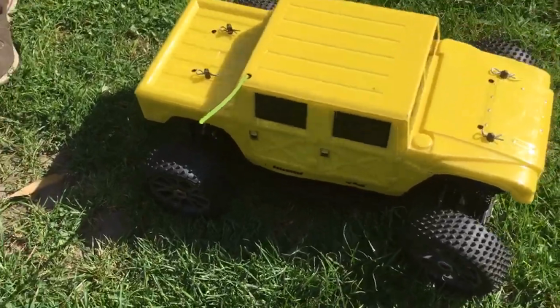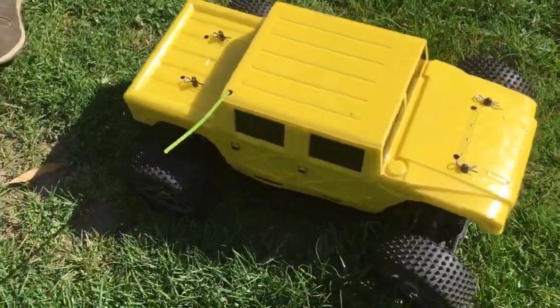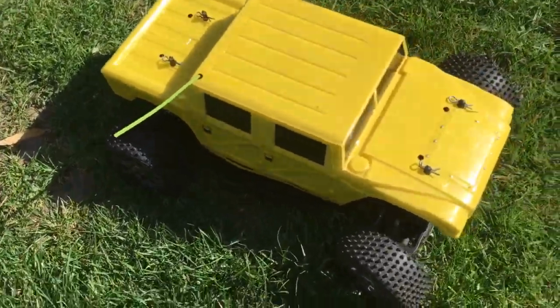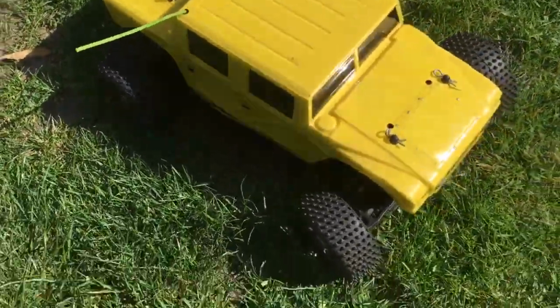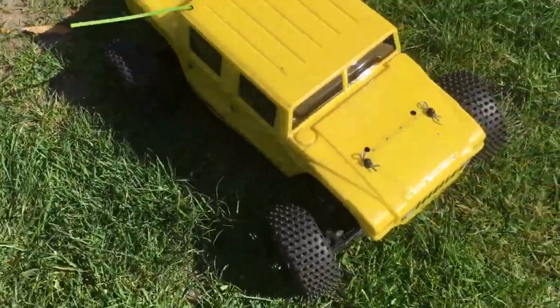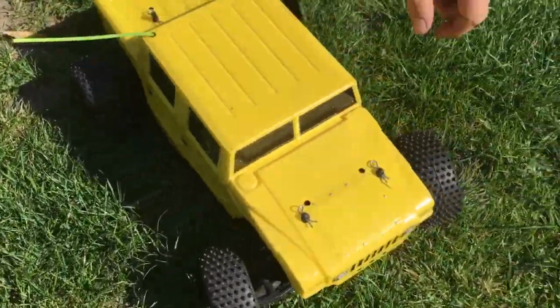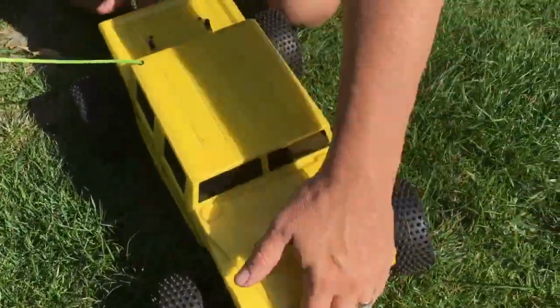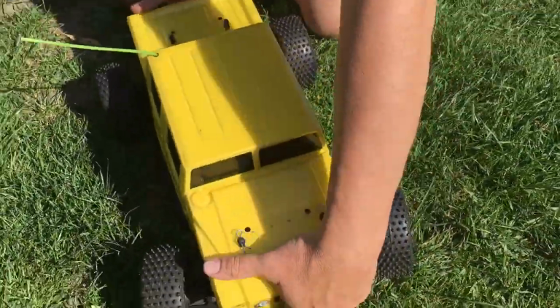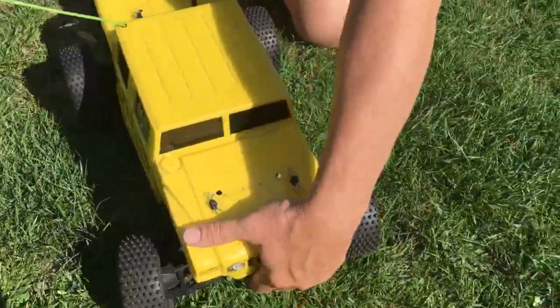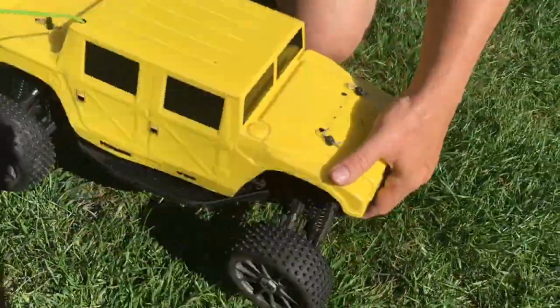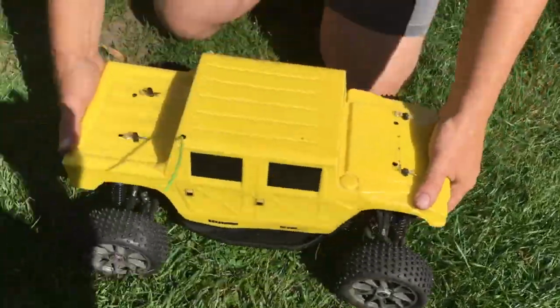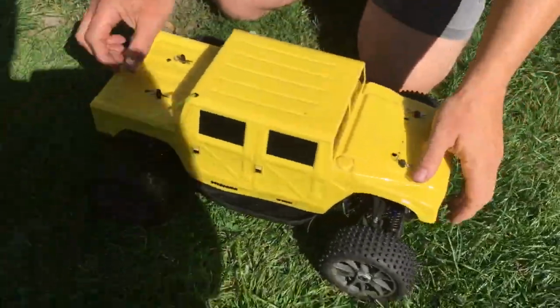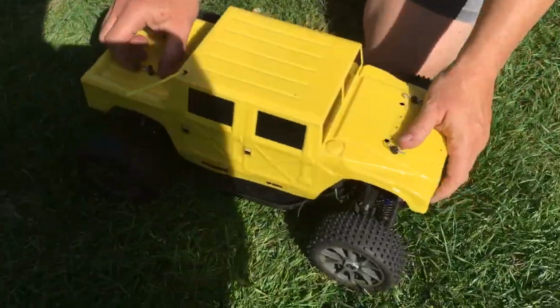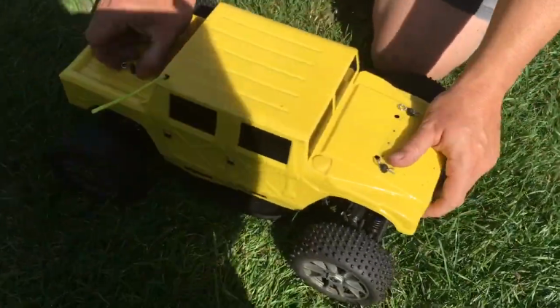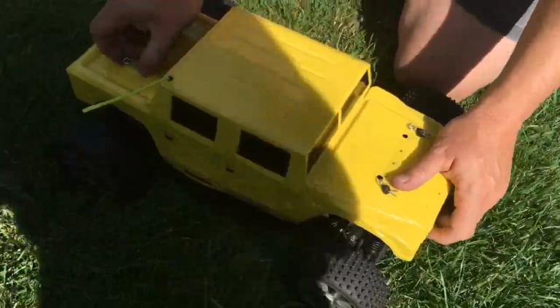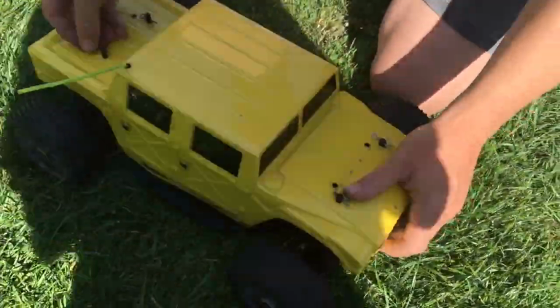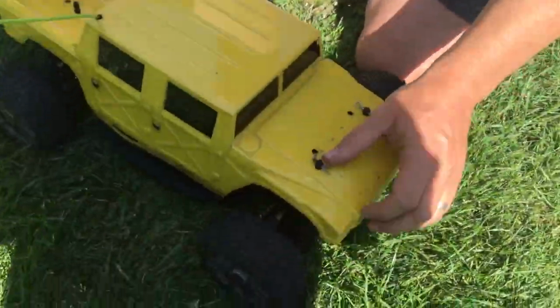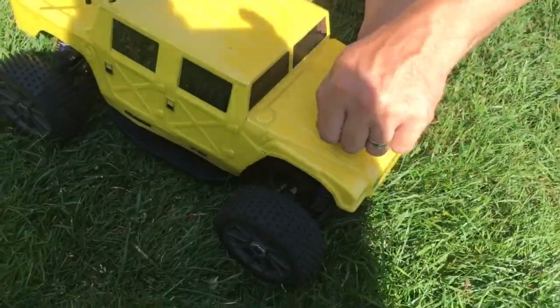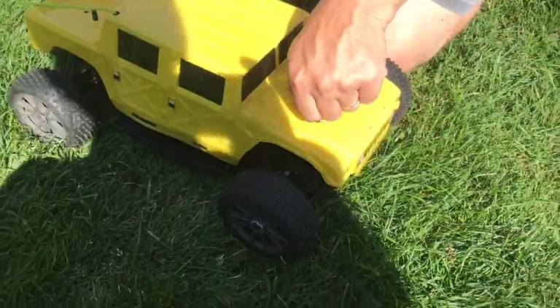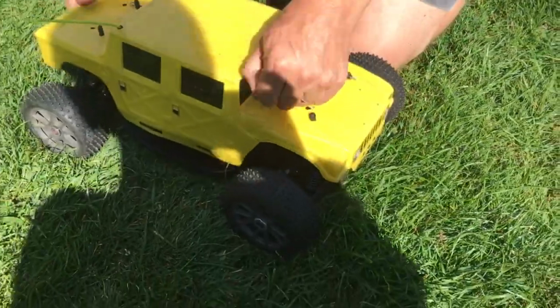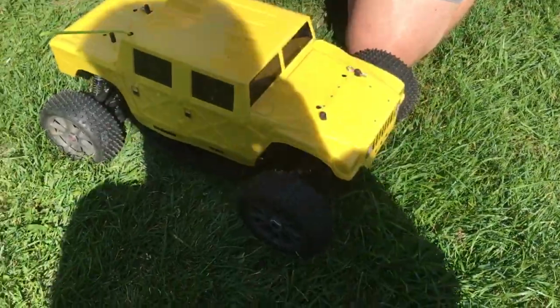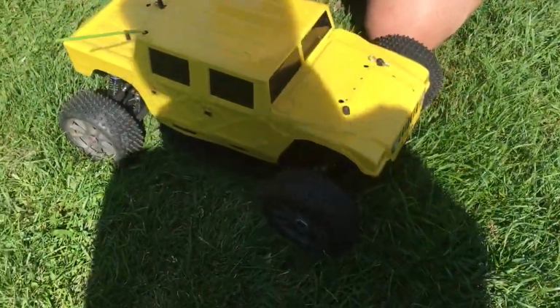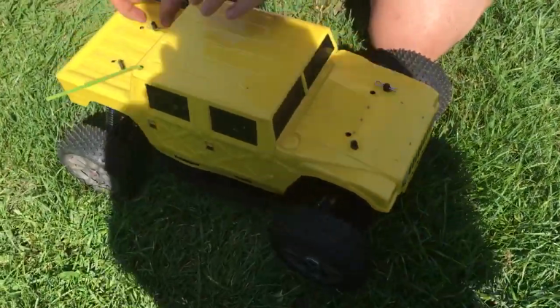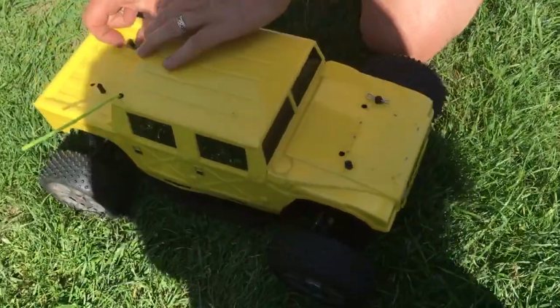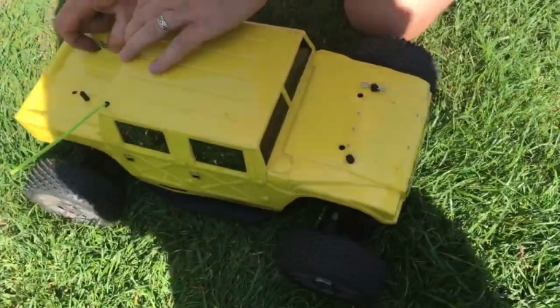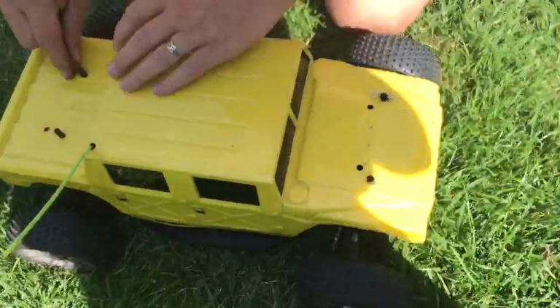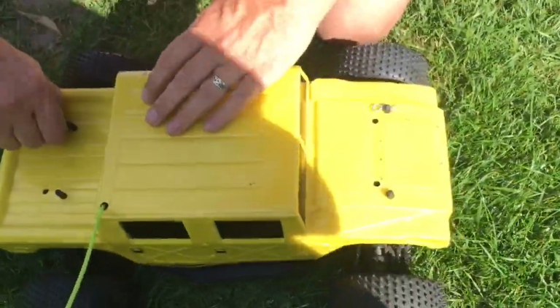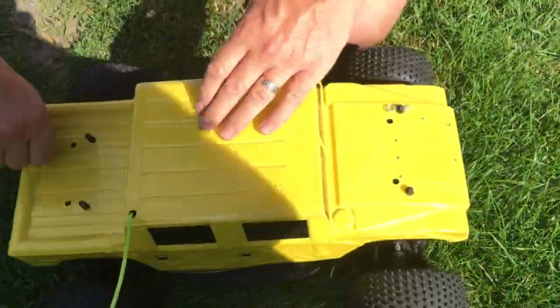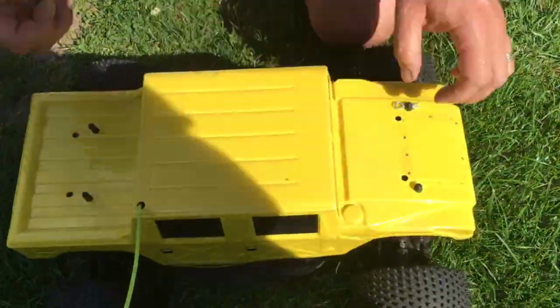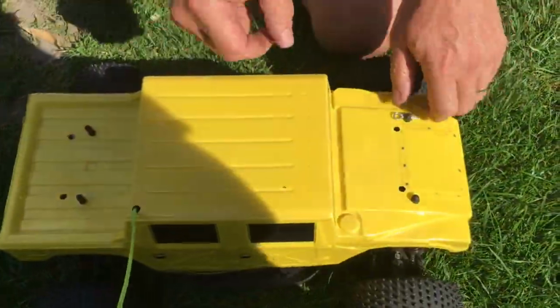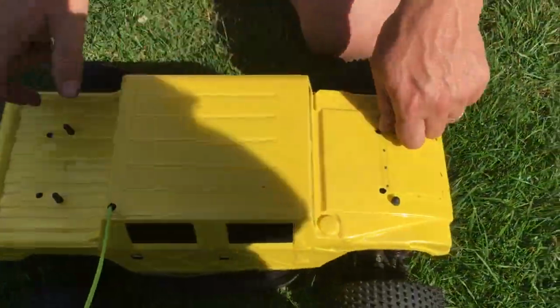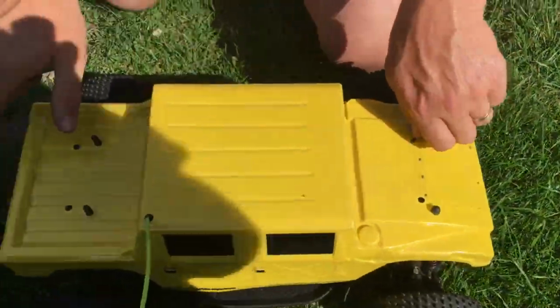If you have any questions, please ask via eBay. Otherwise, just very quickly before we finish off for the day, let's have a quick look underneath.